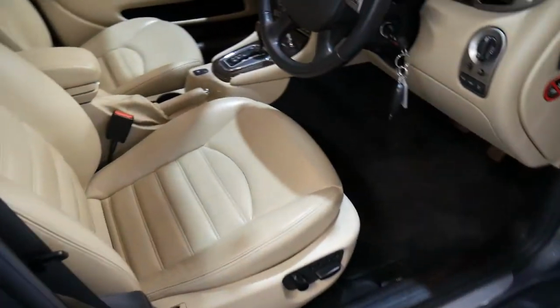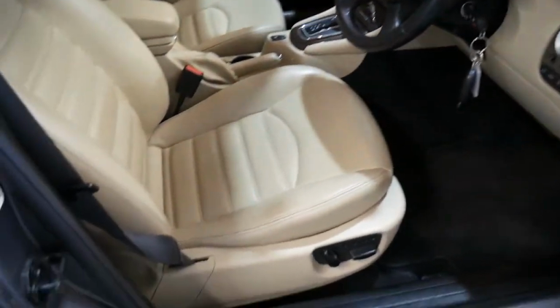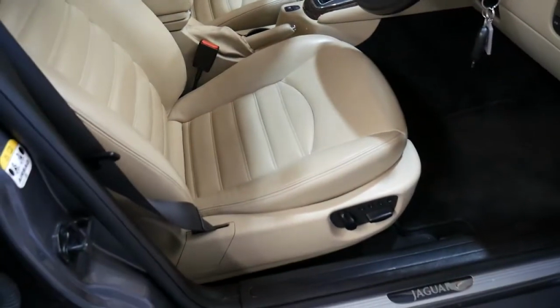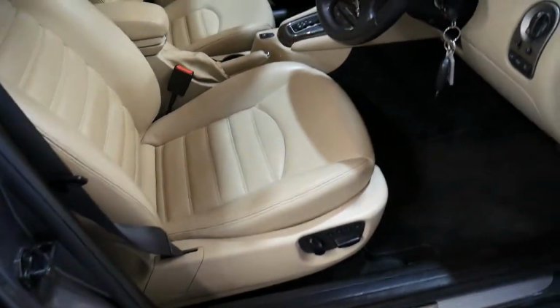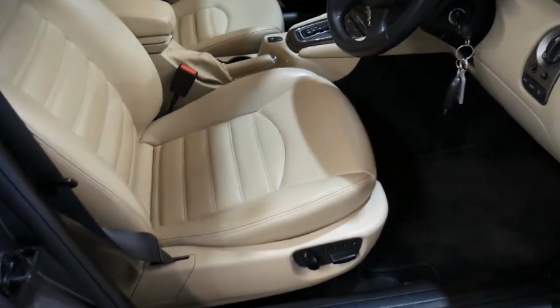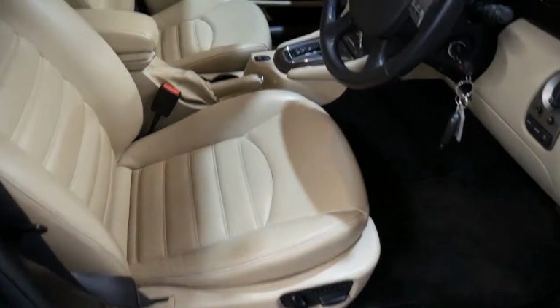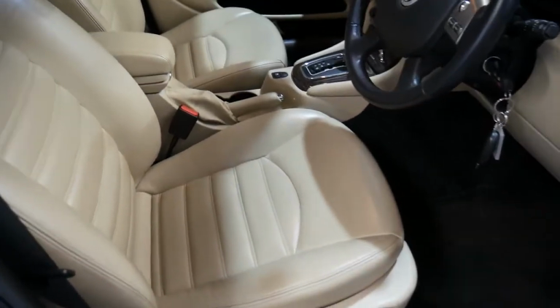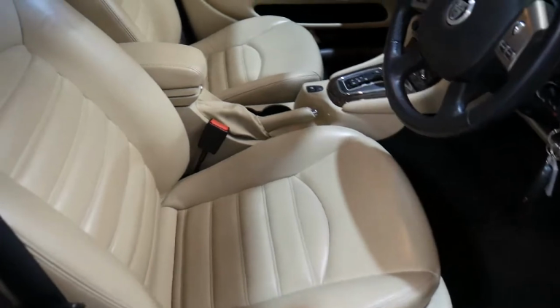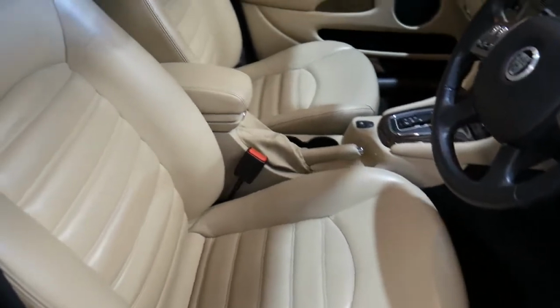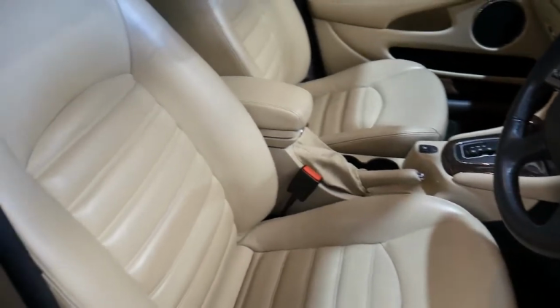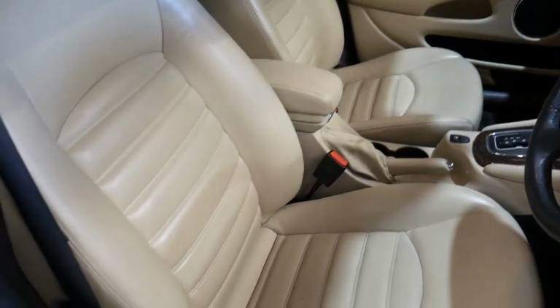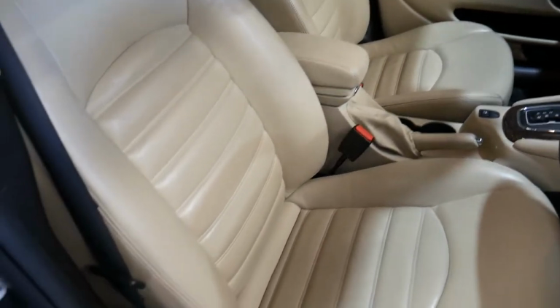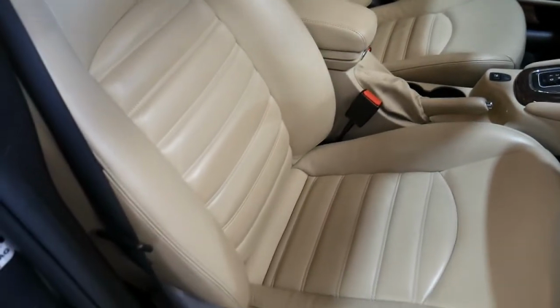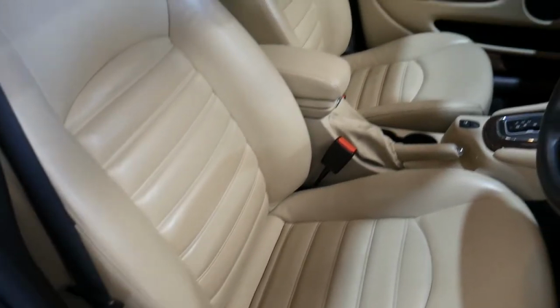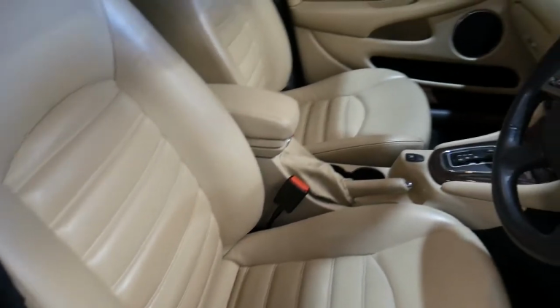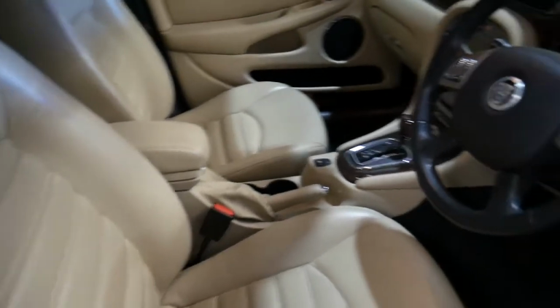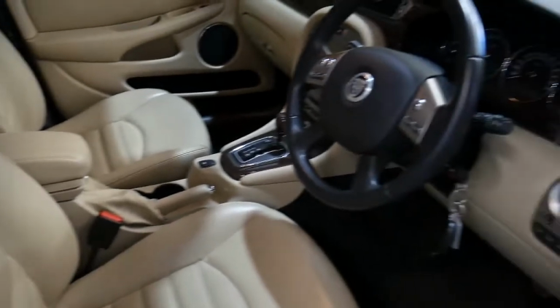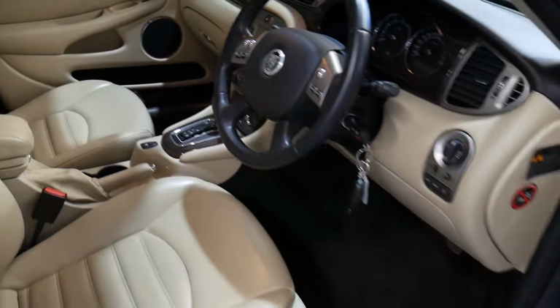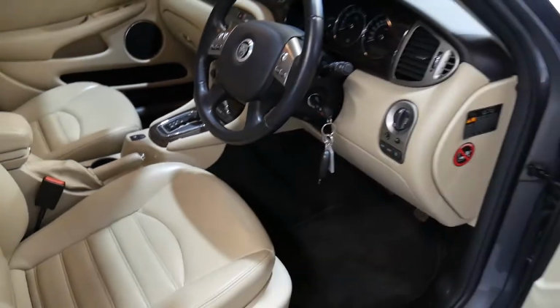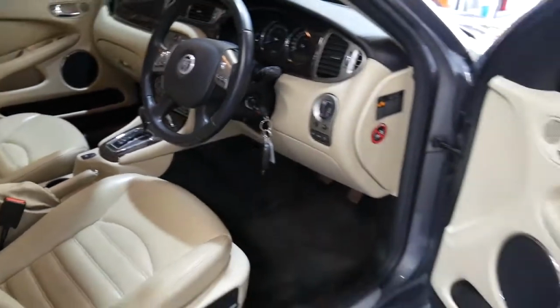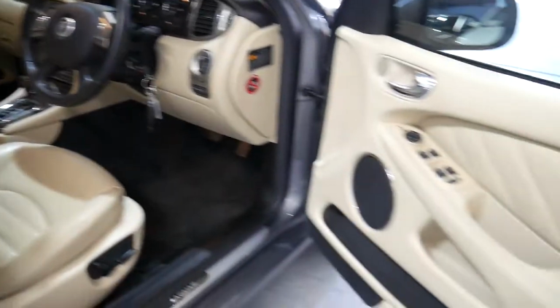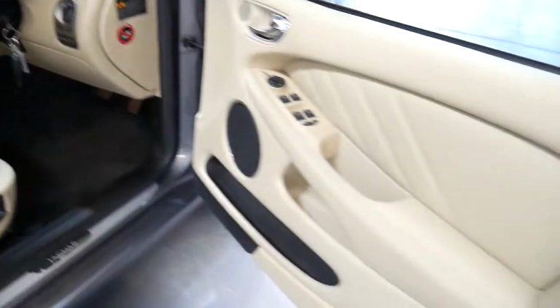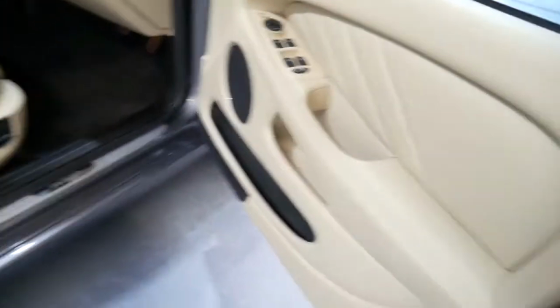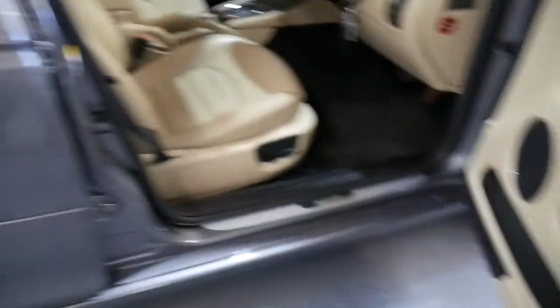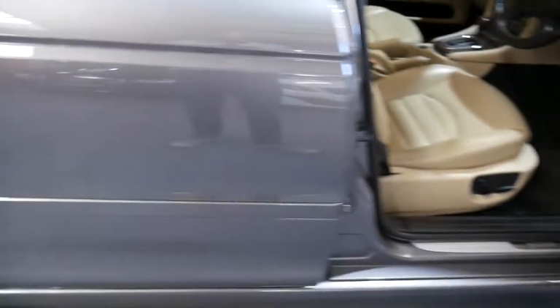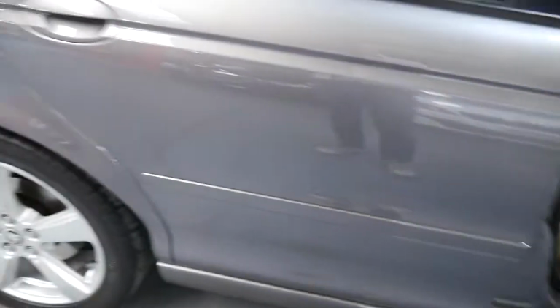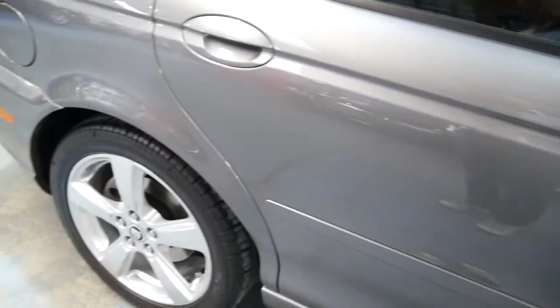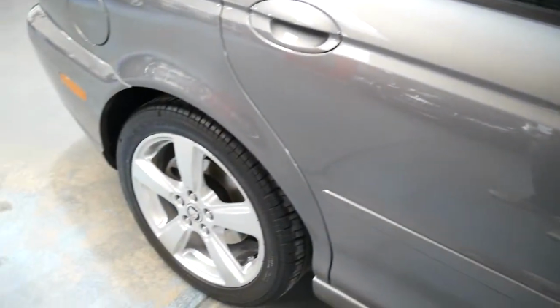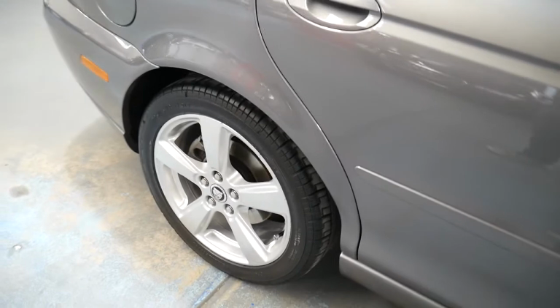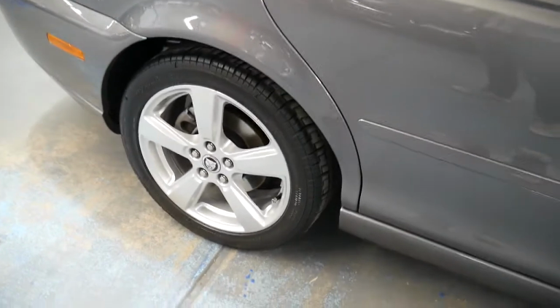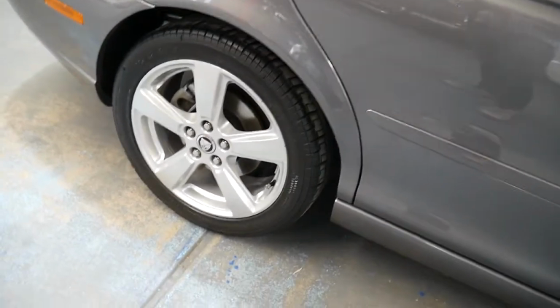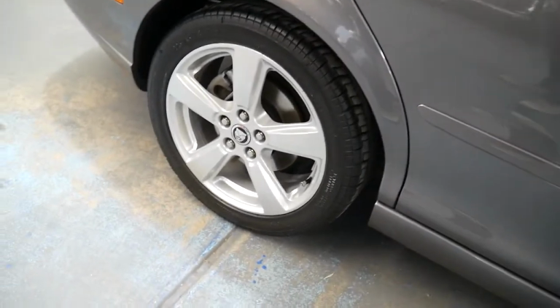It's a 2.1 litre V6 Sport Pack in the Jaguar X-Type series. Have a look at the condition. A lot of country cars that come from Canberra with around 50,000 kilometres — you can only expect them to be in this near-new or as-new condition.